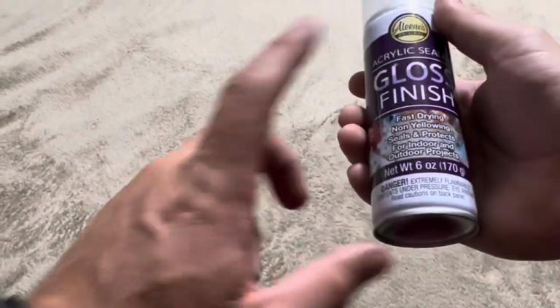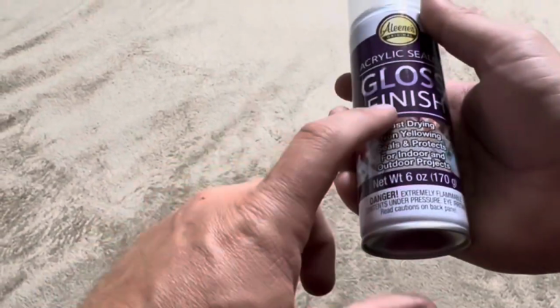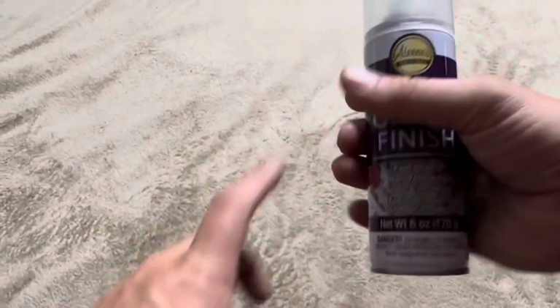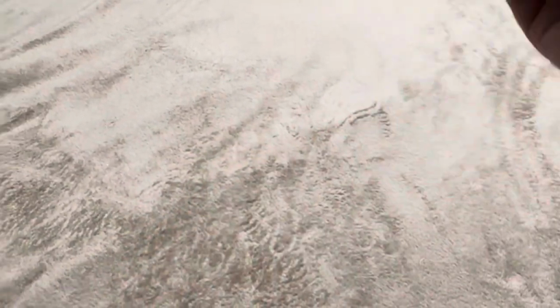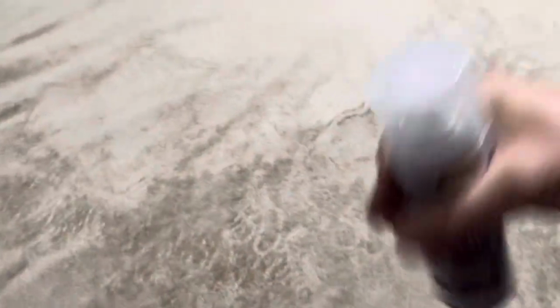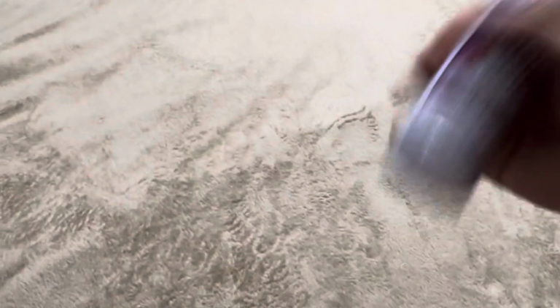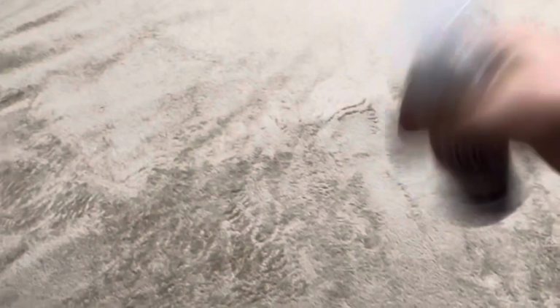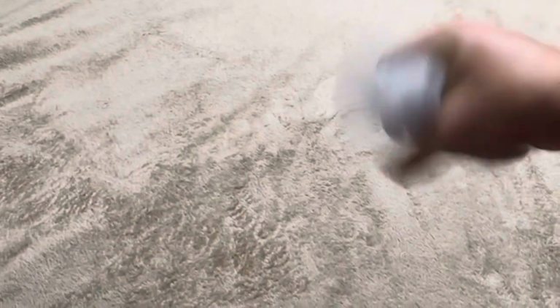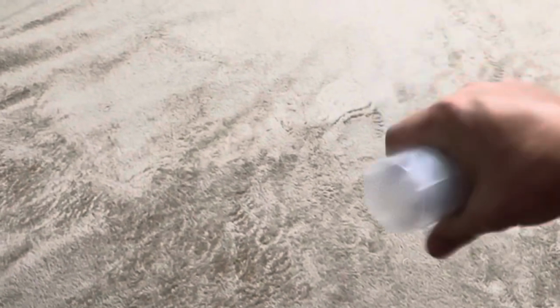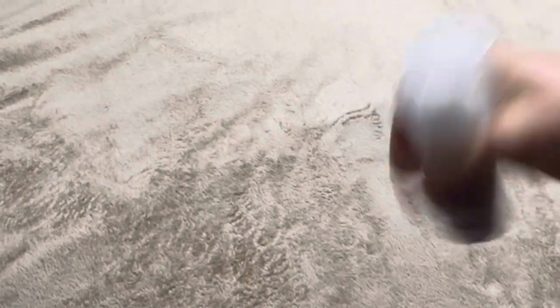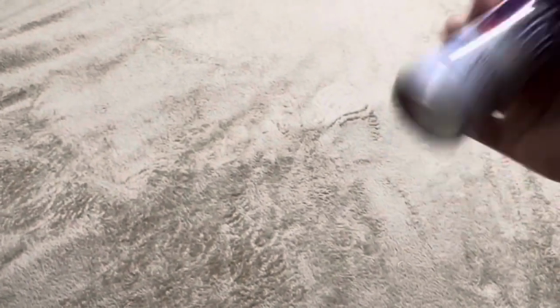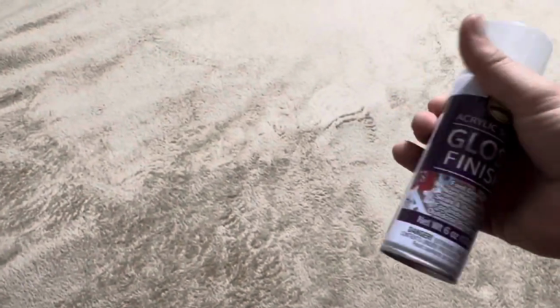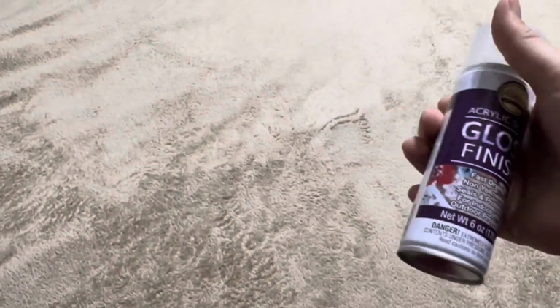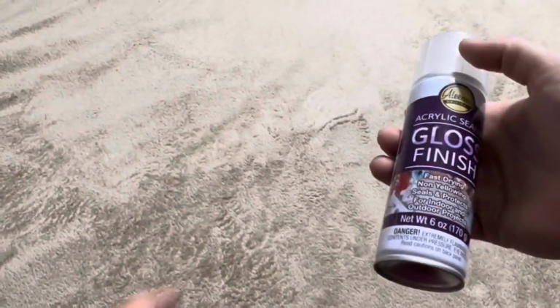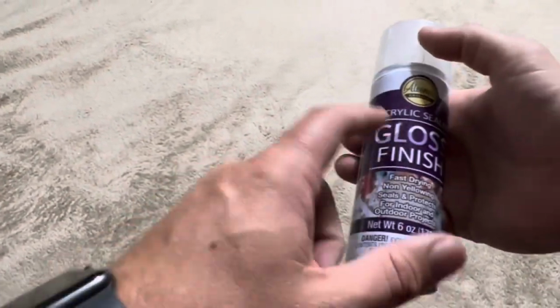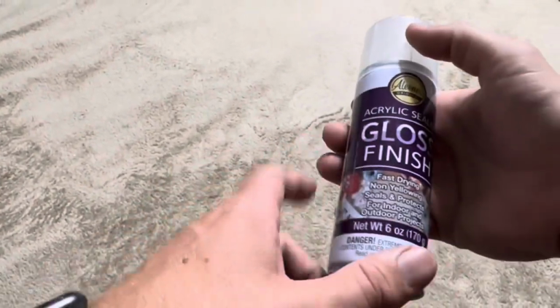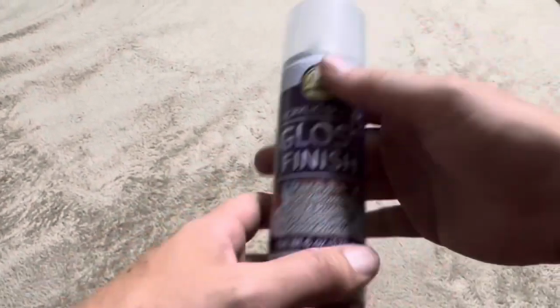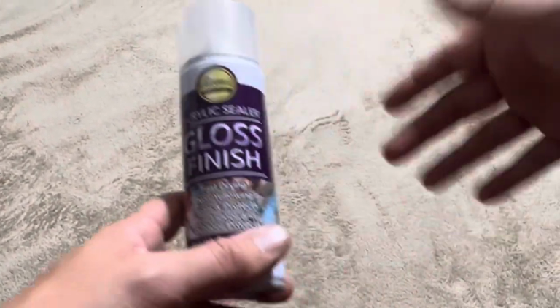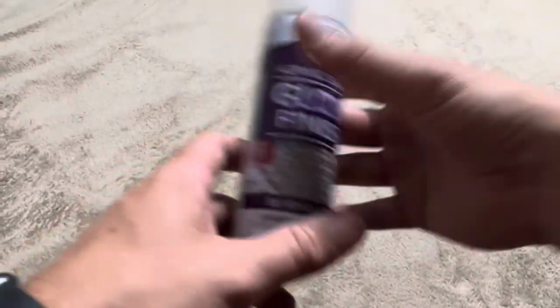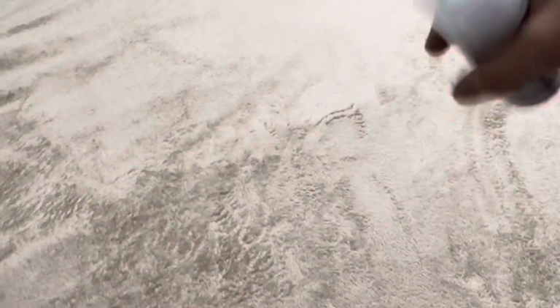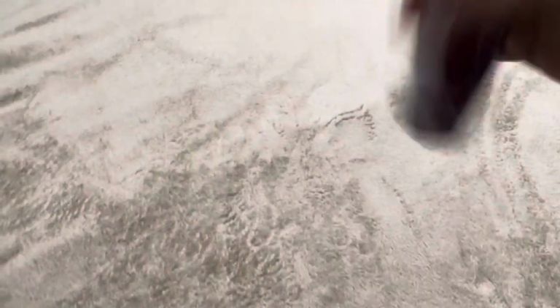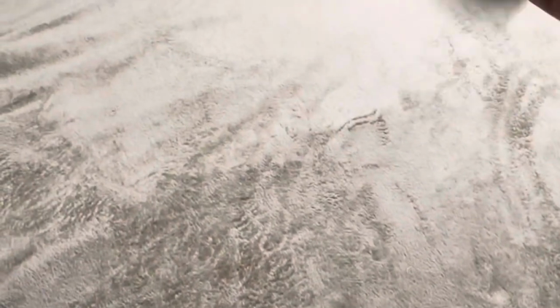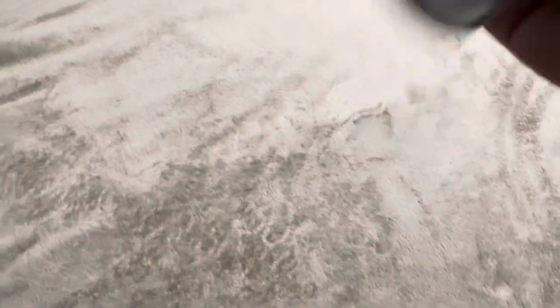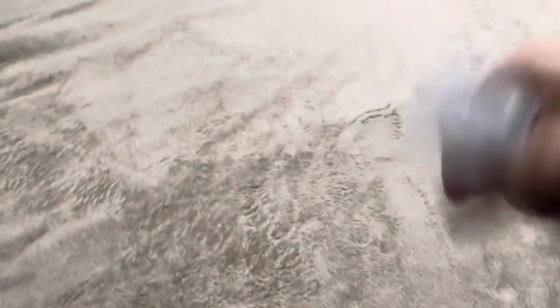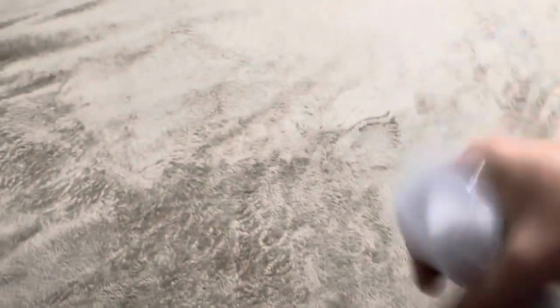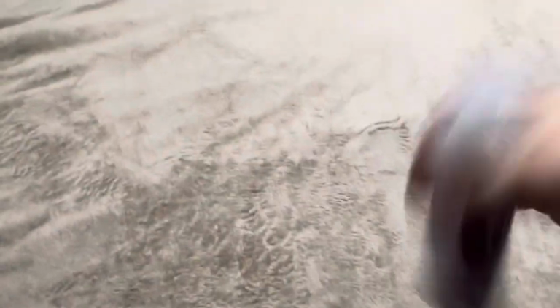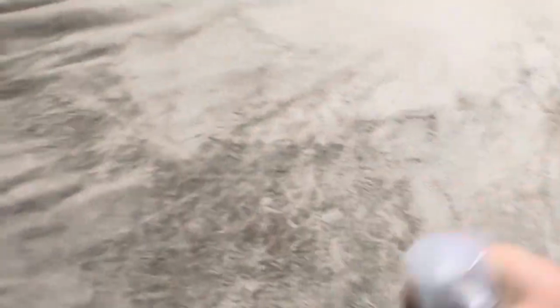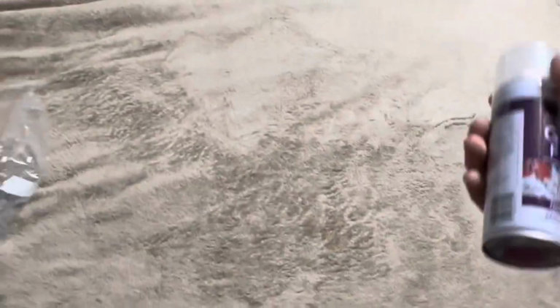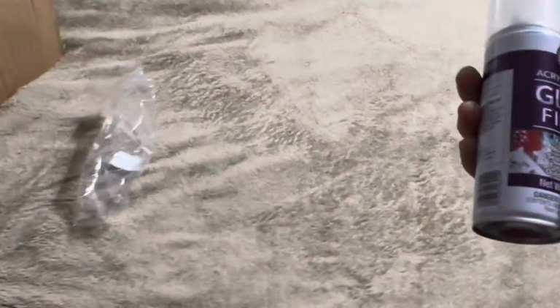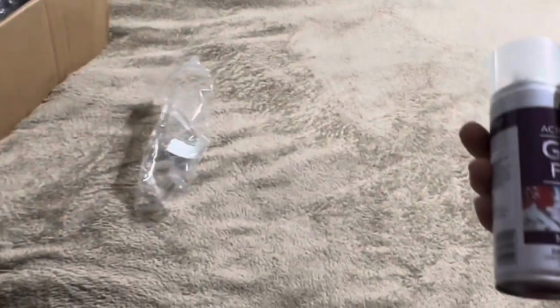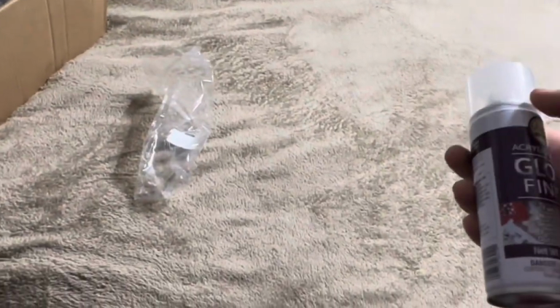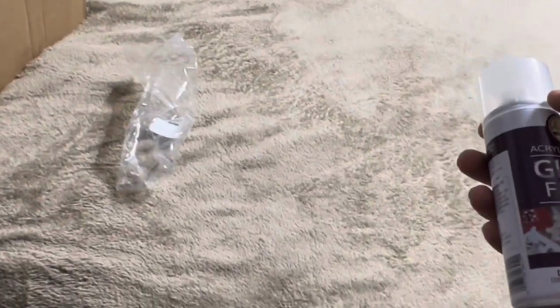This is going to be an aerosol can, so you will need to shake it up before you use it, just like a traditional spray can of spray paint or something like that. You're going to want to shake it up, and then once it's shaken up, of course, you can use it.